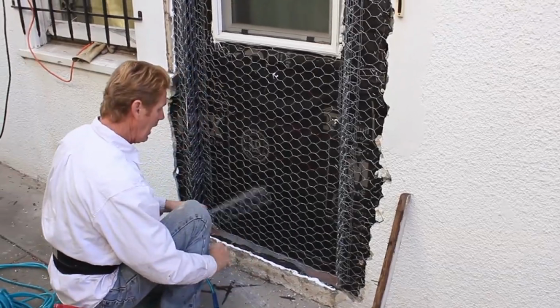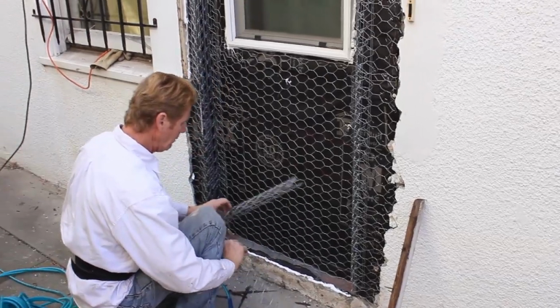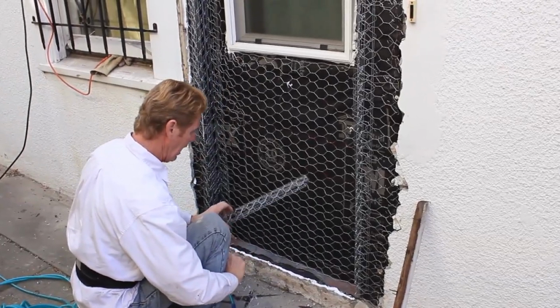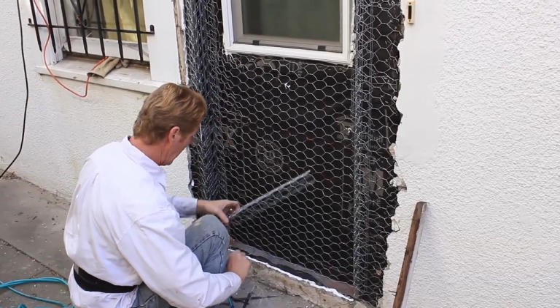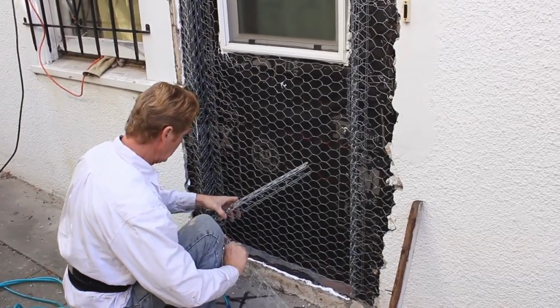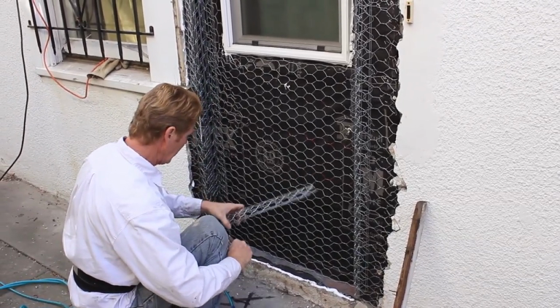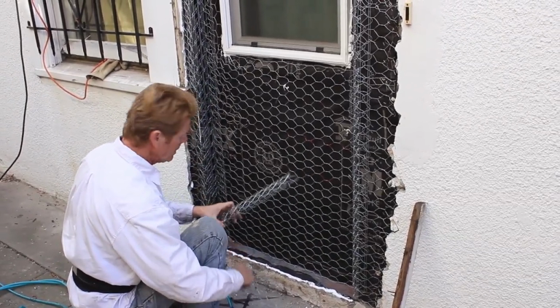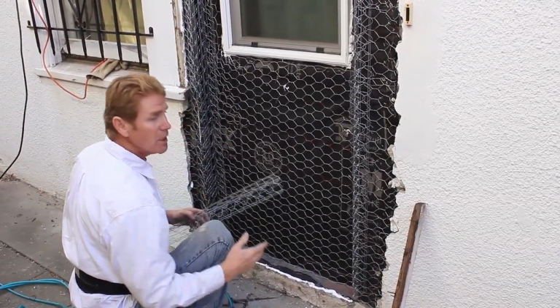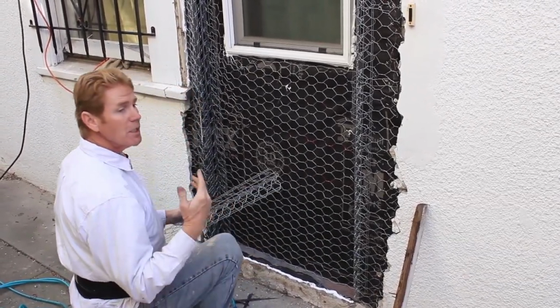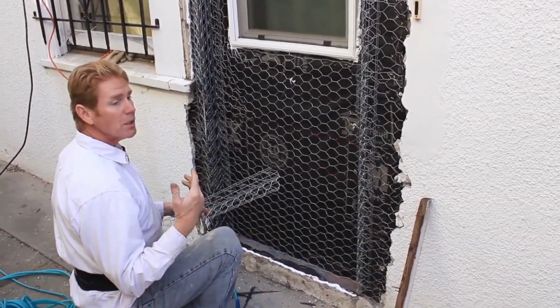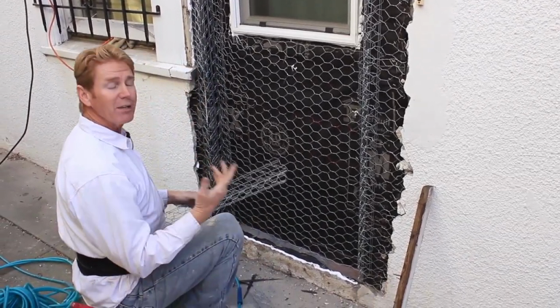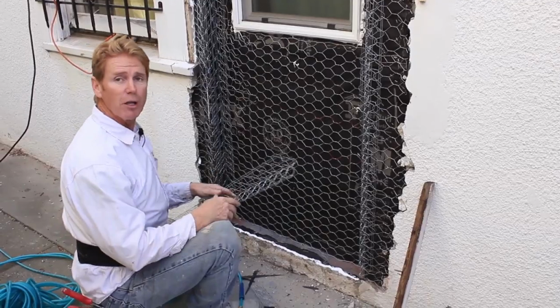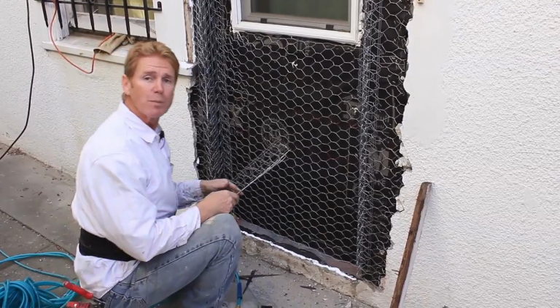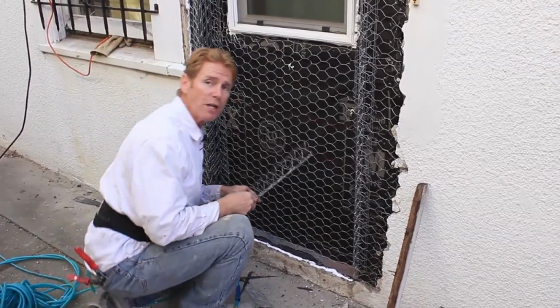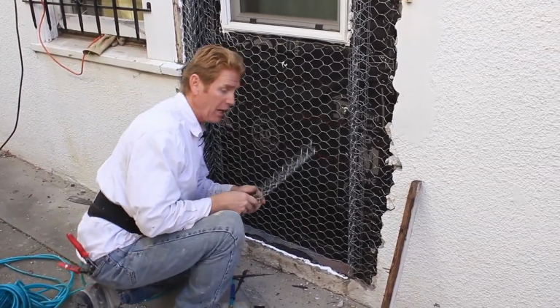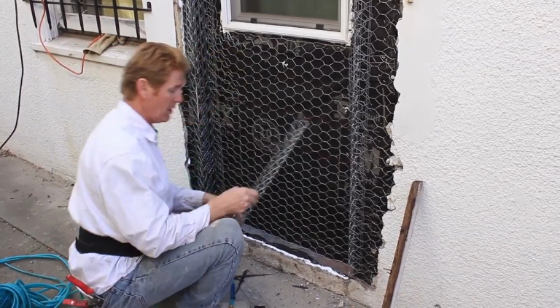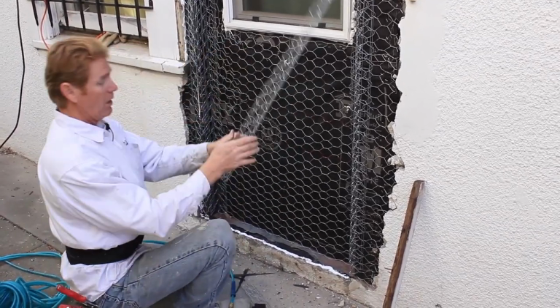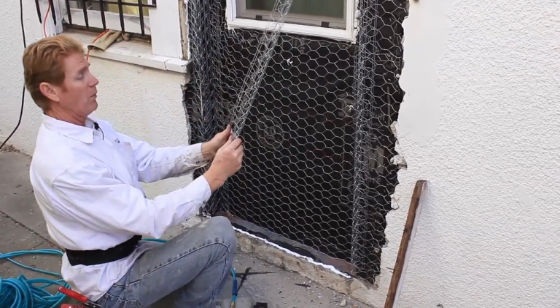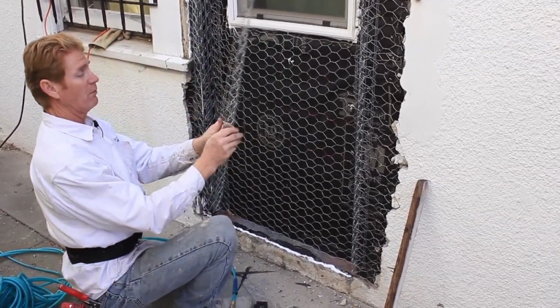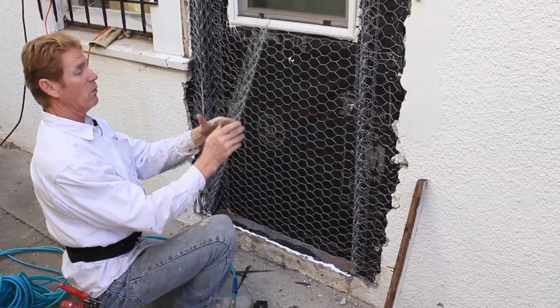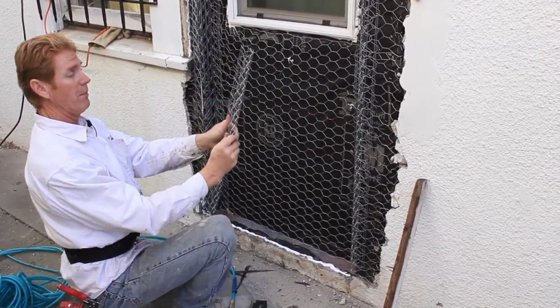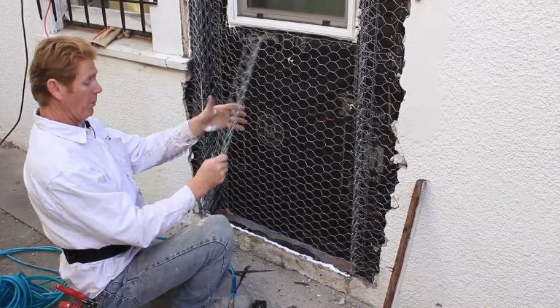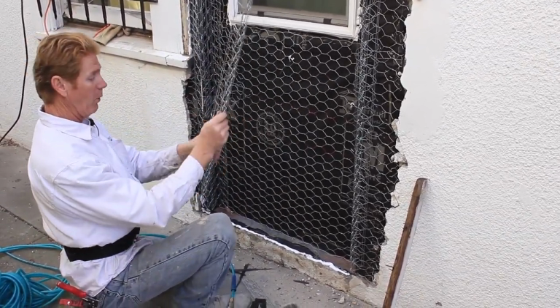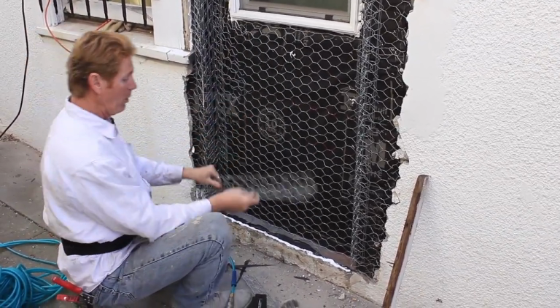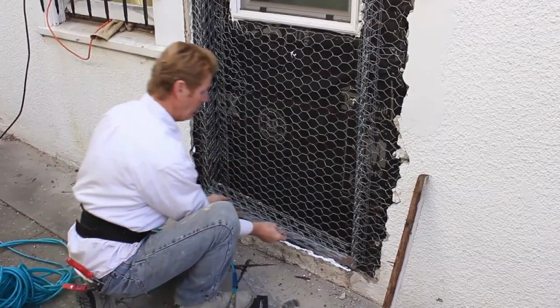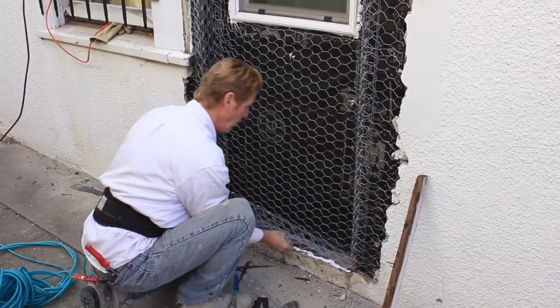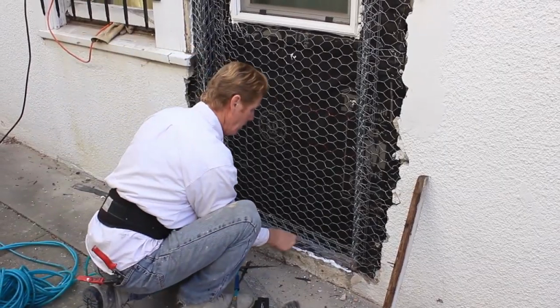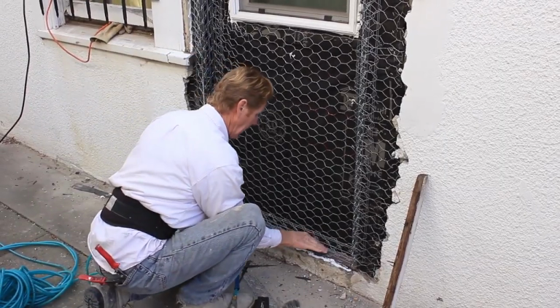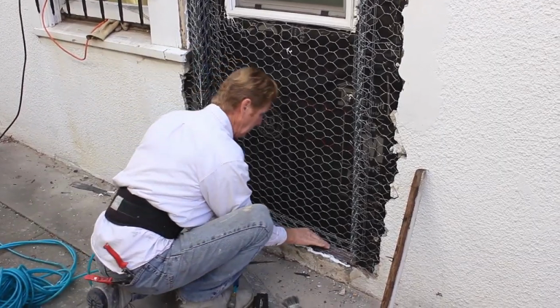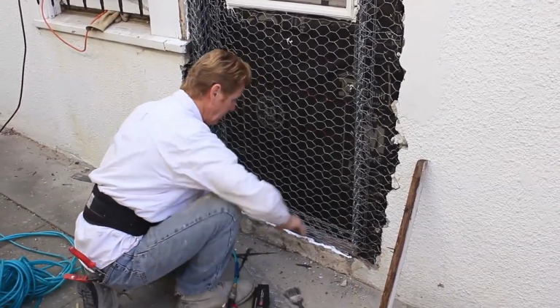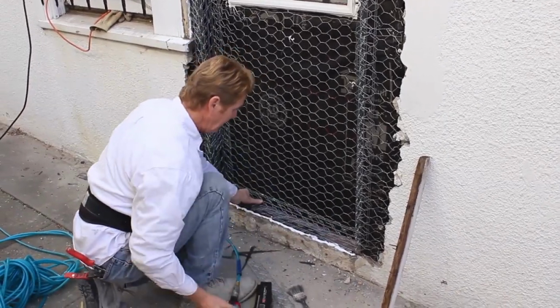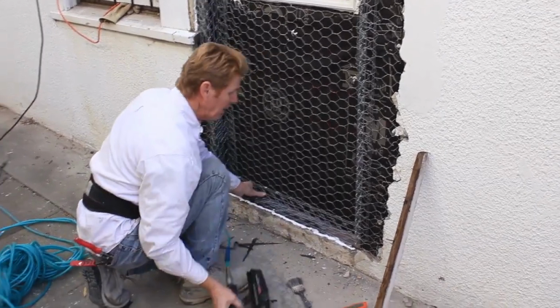Down here is kind of an odd detail, but plastering is all about improvising, guys. We have a regular corner aid — I'm going to open it up so that I can get this detail here.